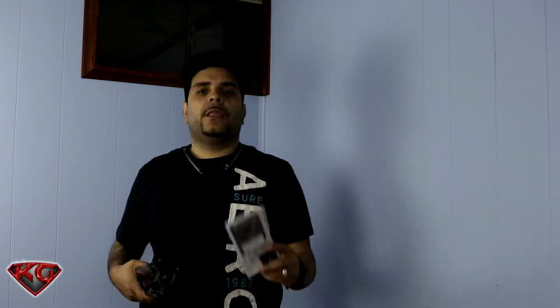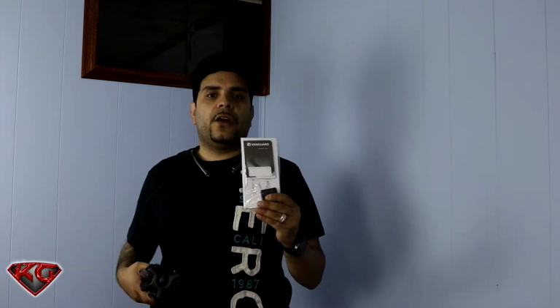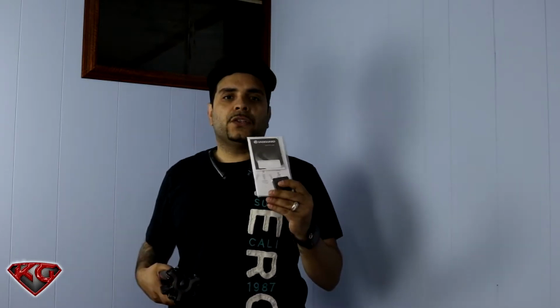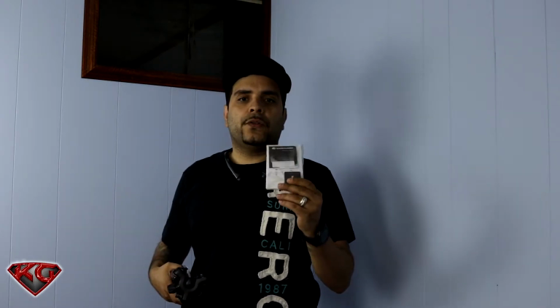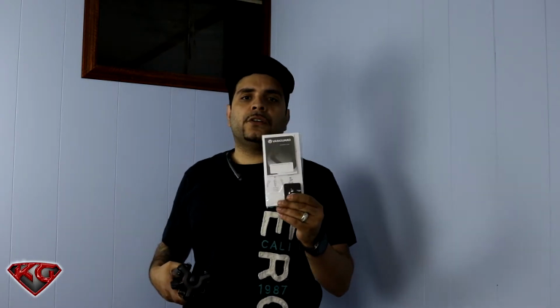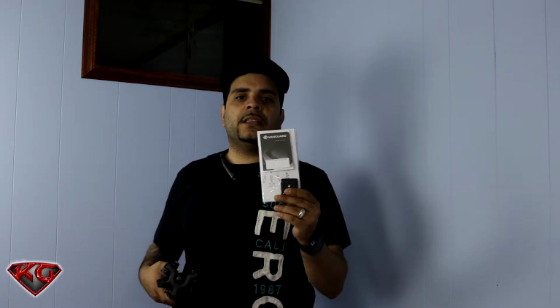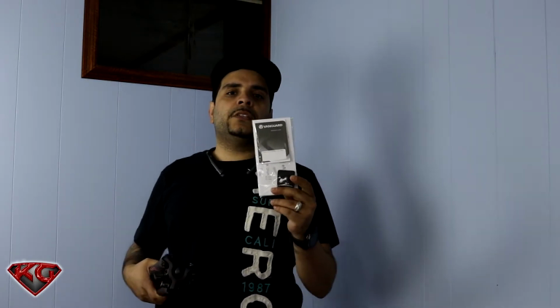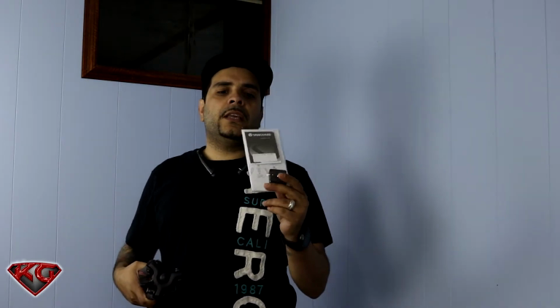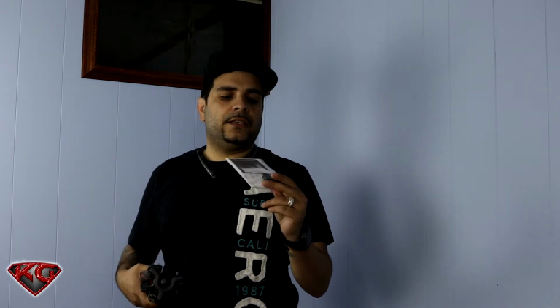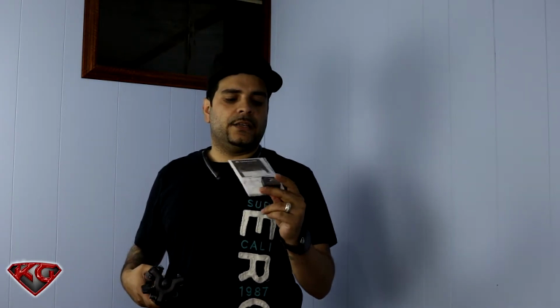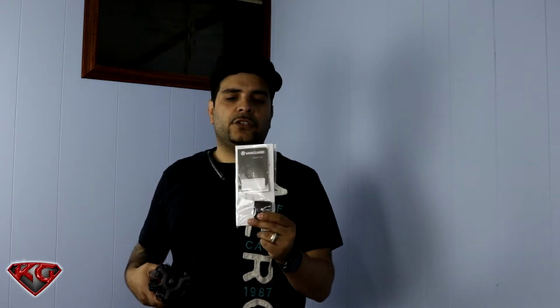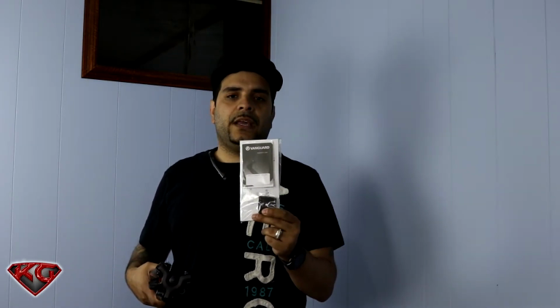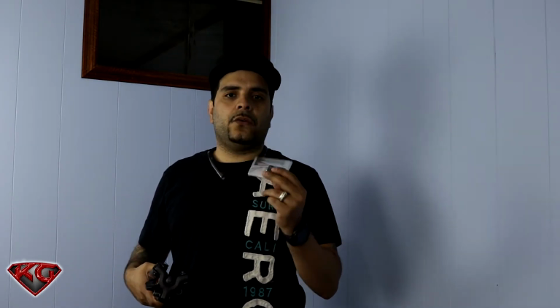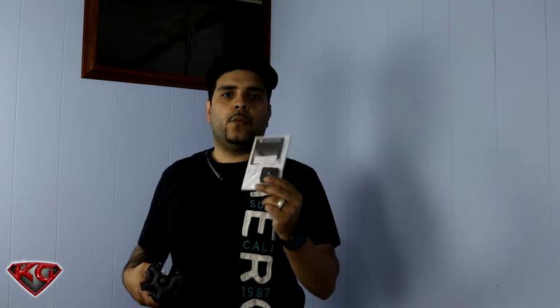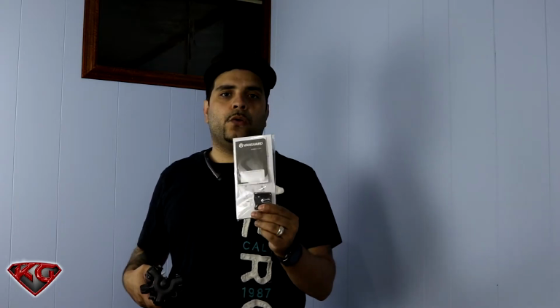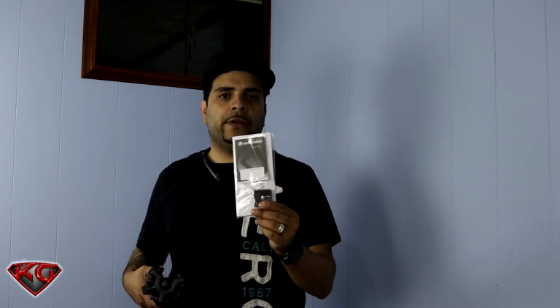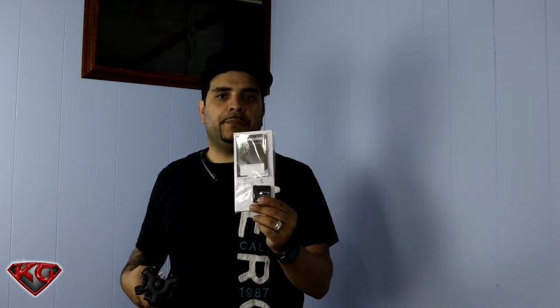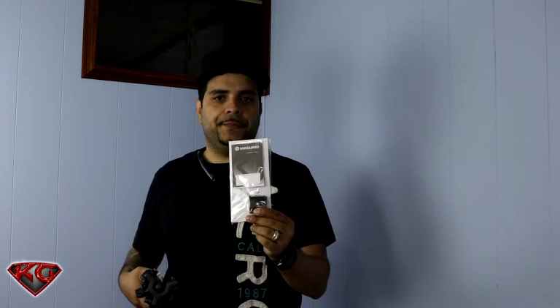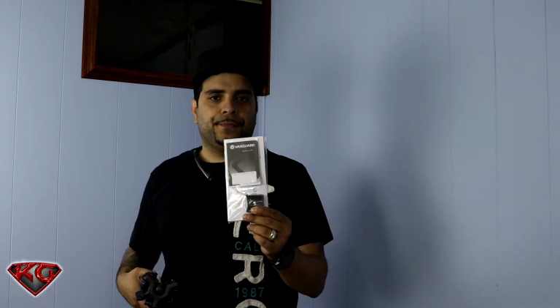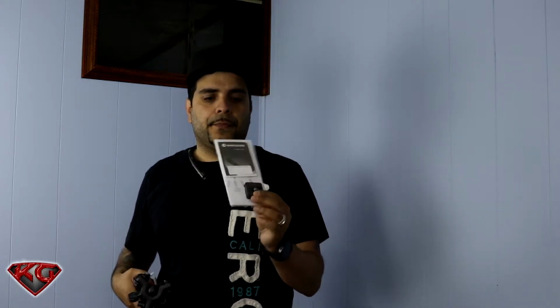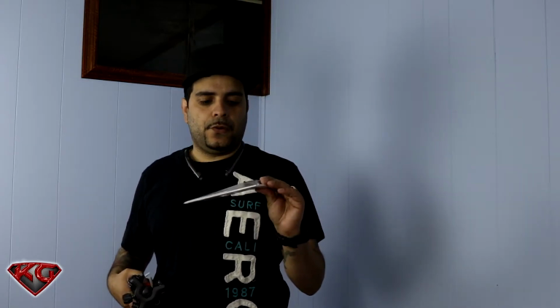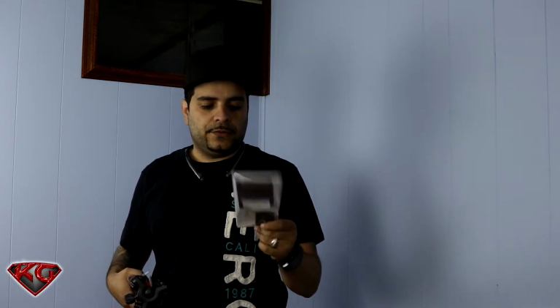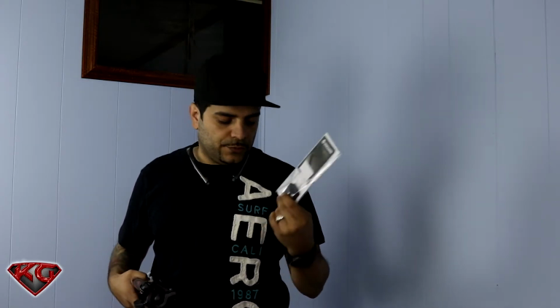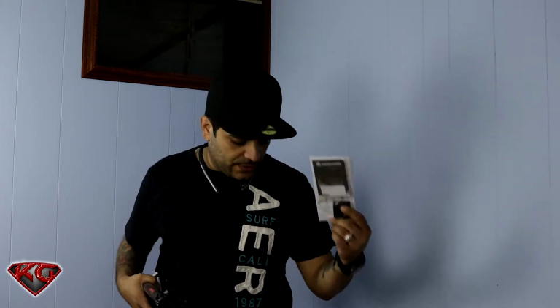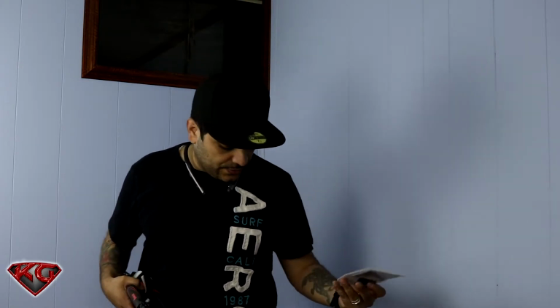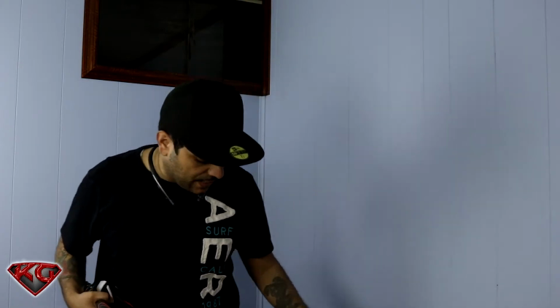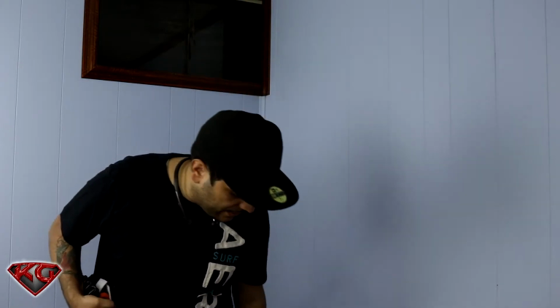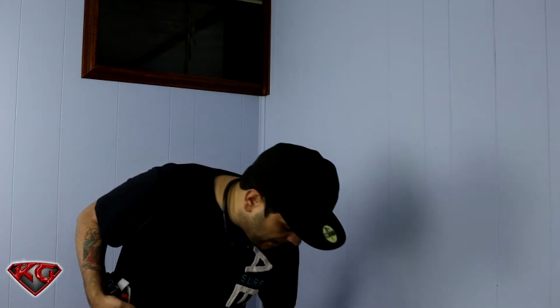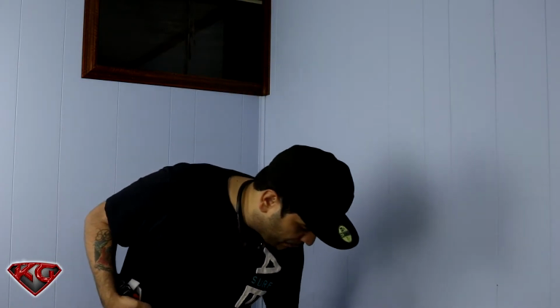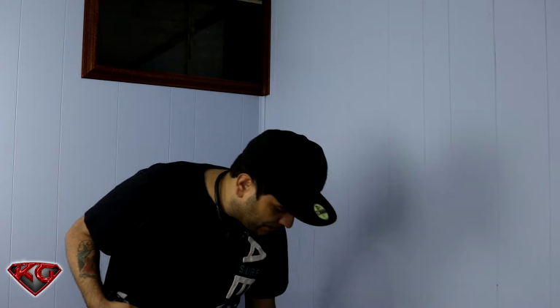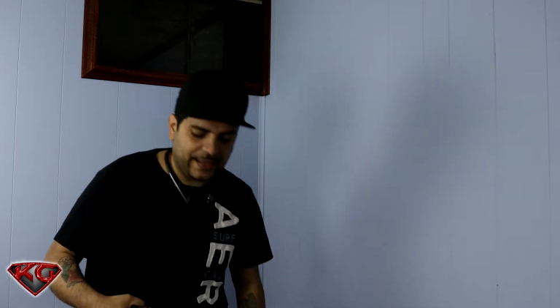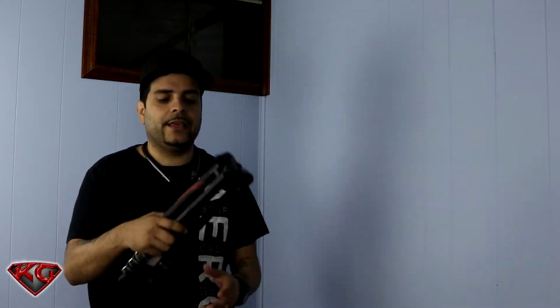The first thing that we see is the instruction manual and one quick release plate. Let's put this to the side and we'll take a look at that later.